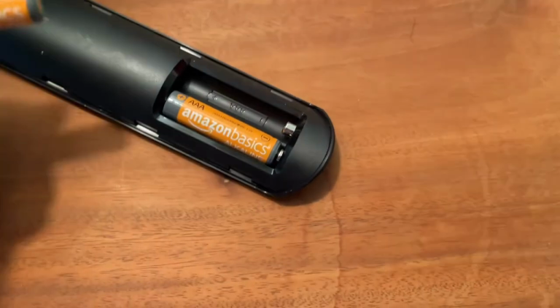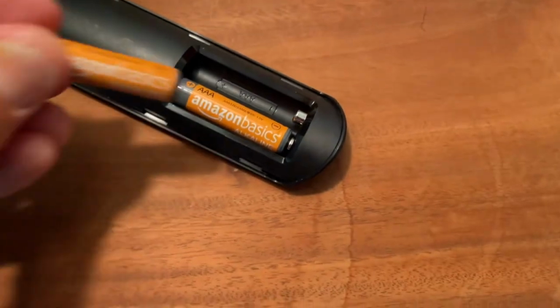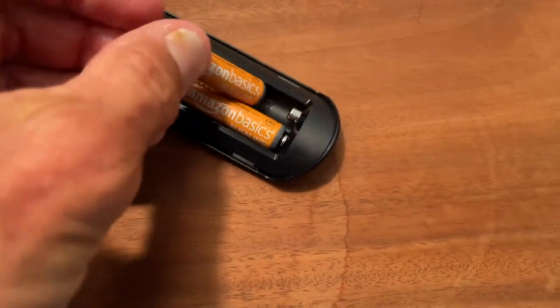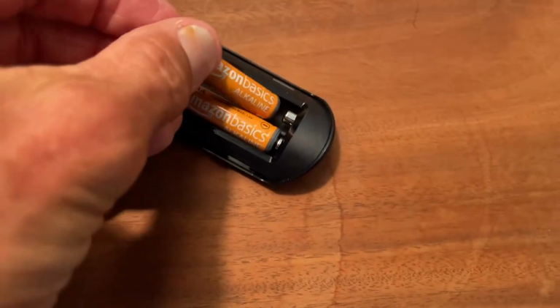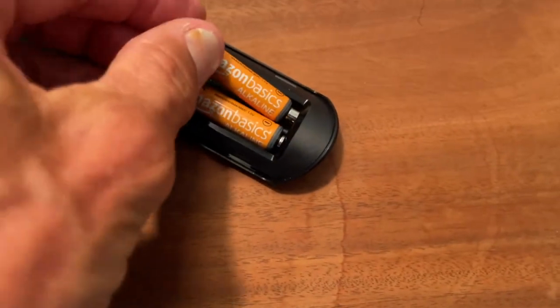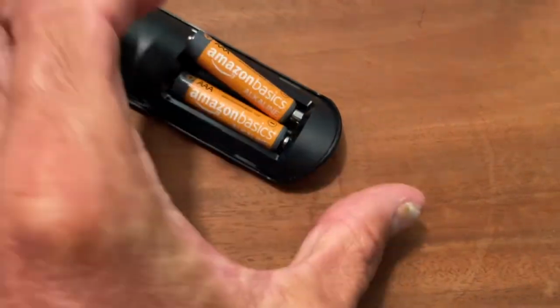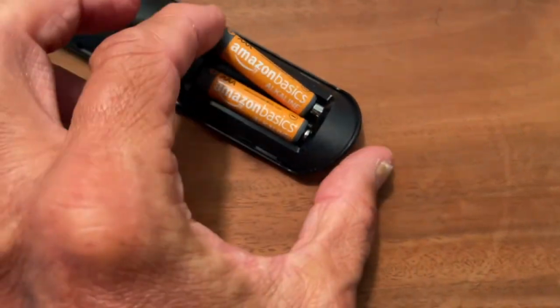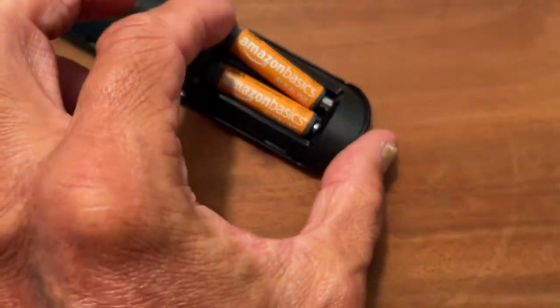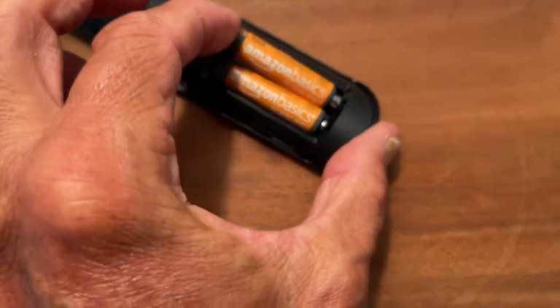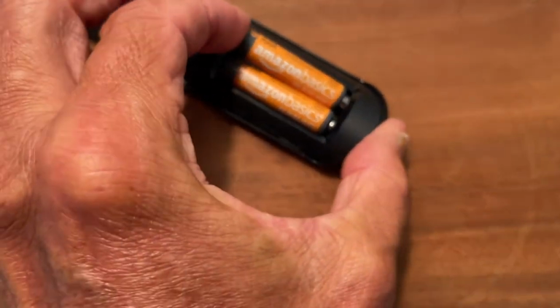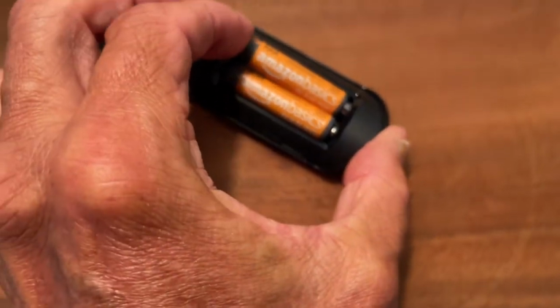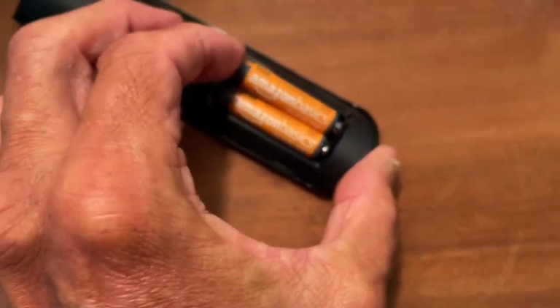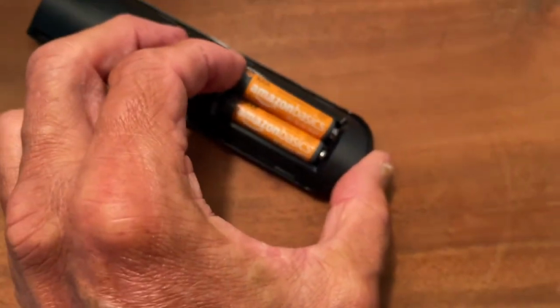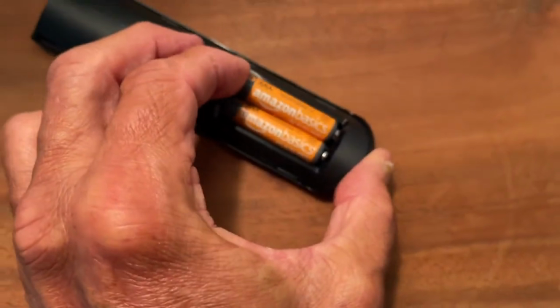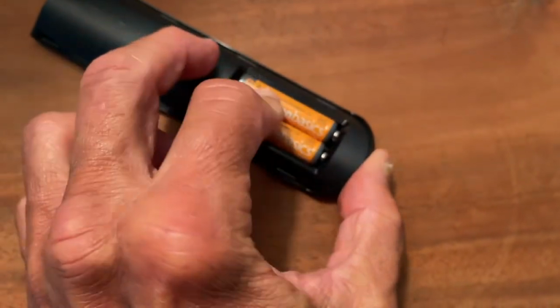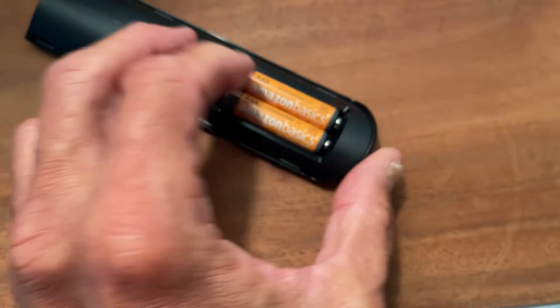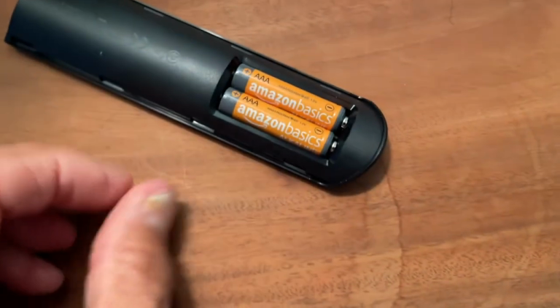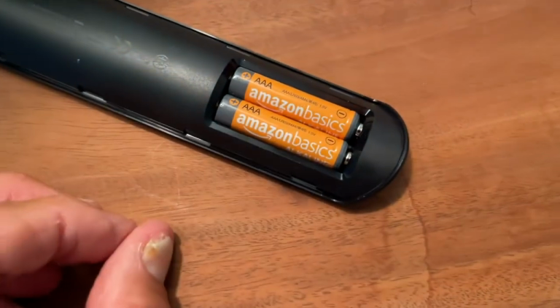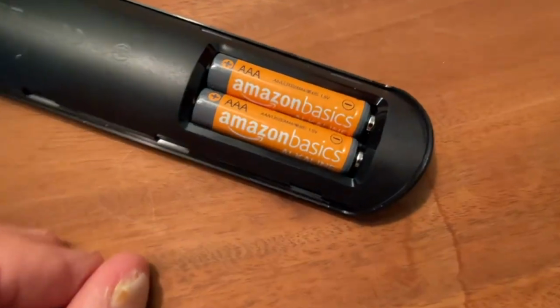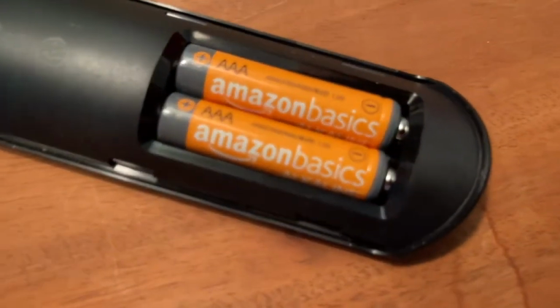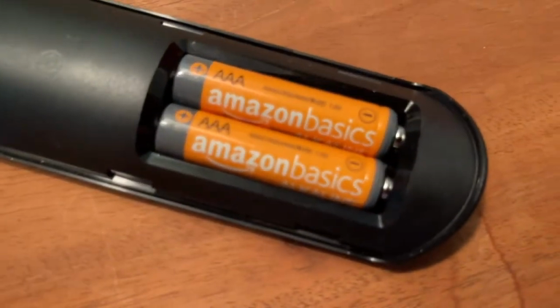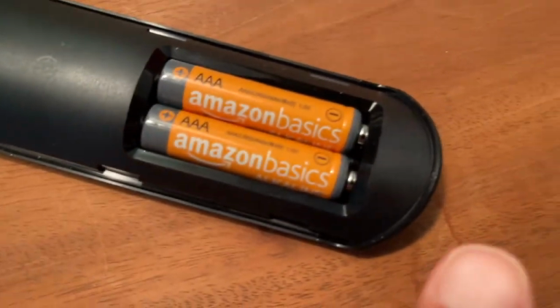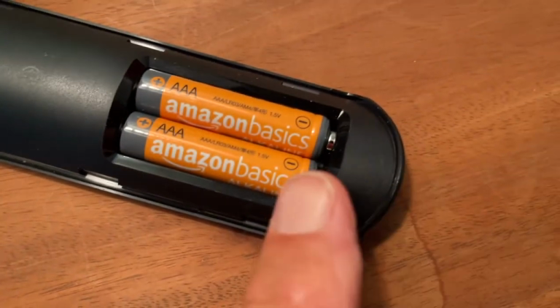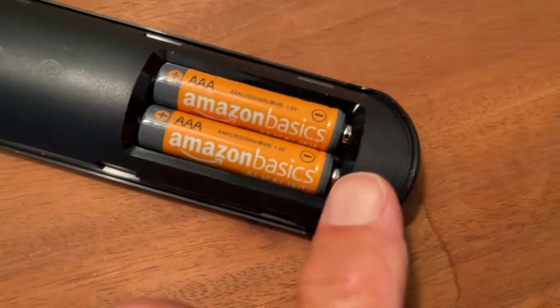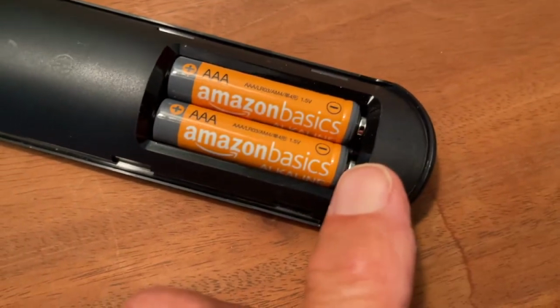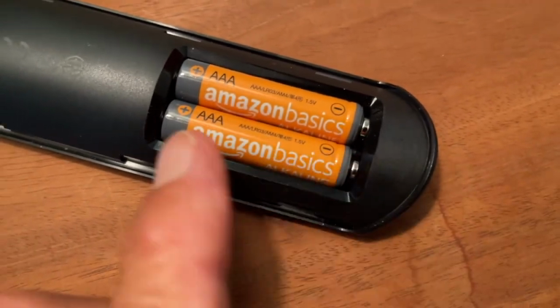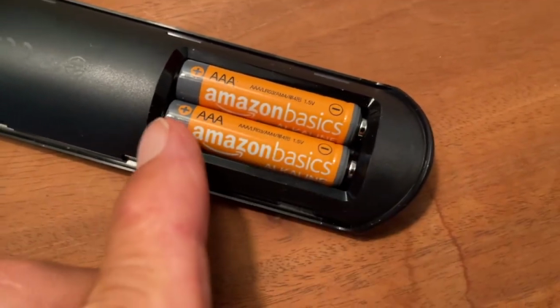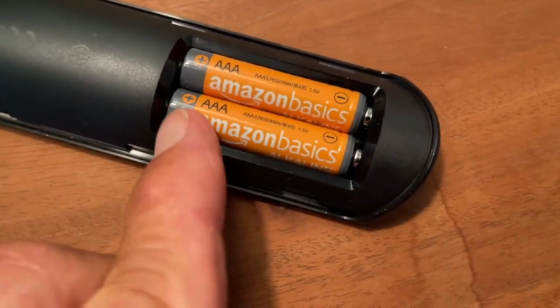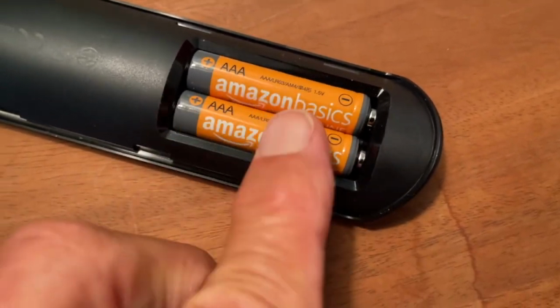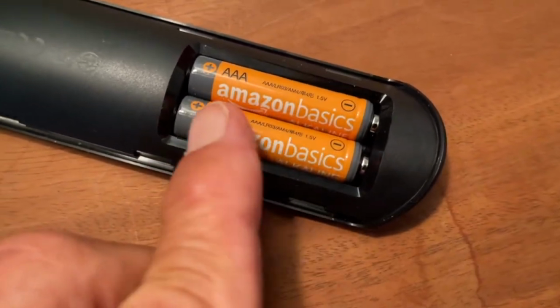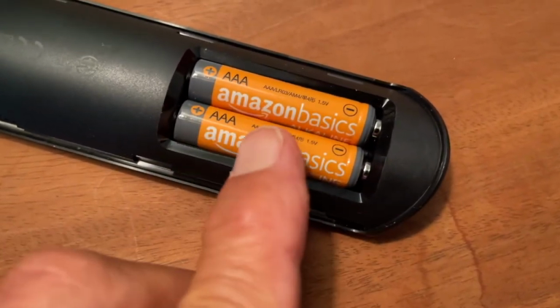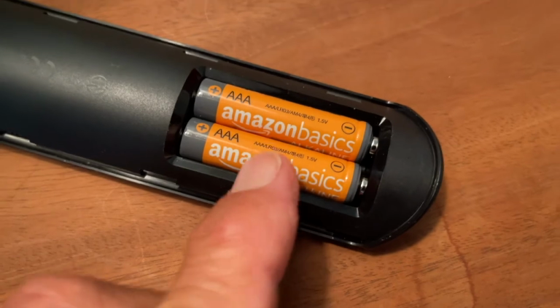Same thing on this side — just push it, and then it pops down in there. And that's how they sit. There's the negative, there's the positive. The triple A batteries.